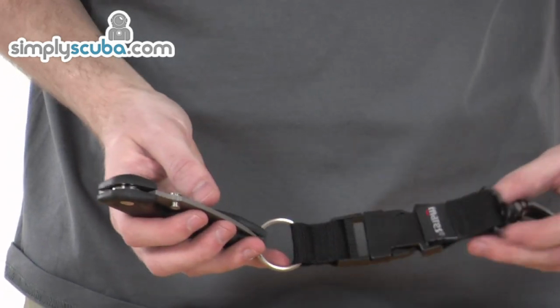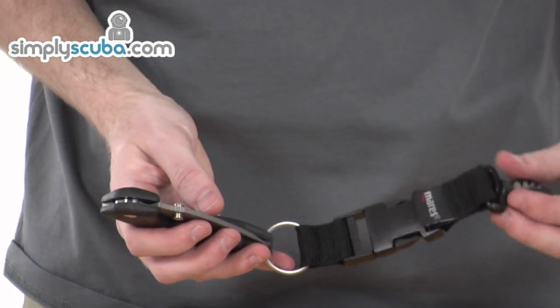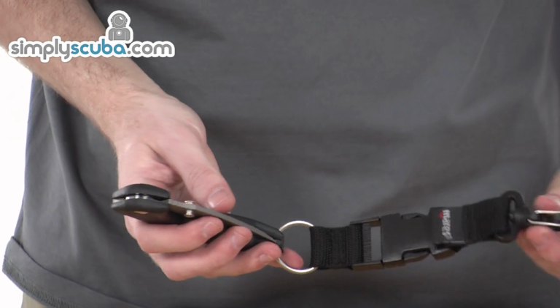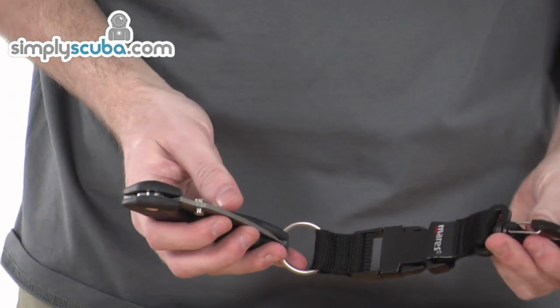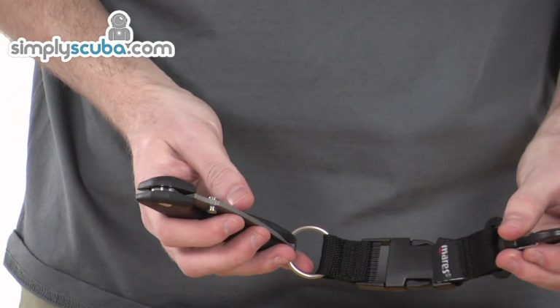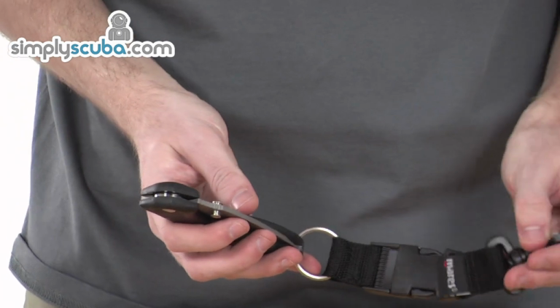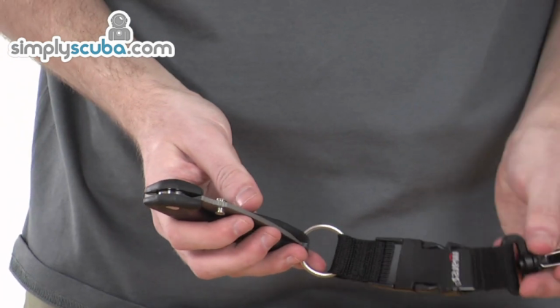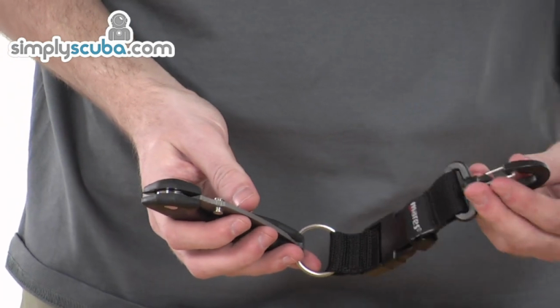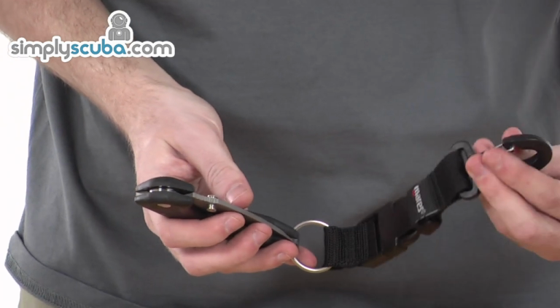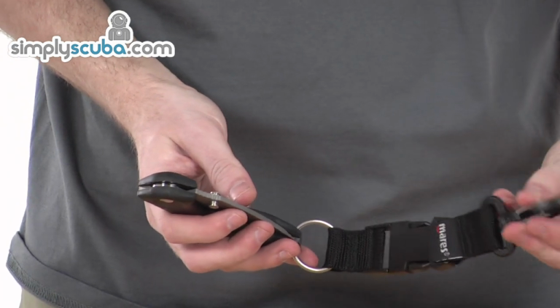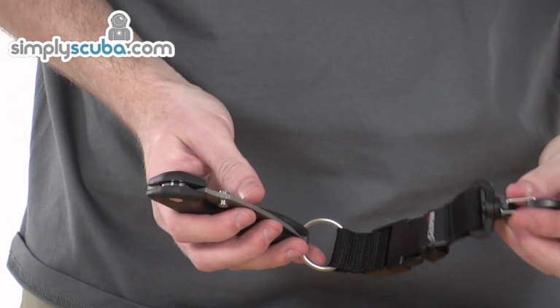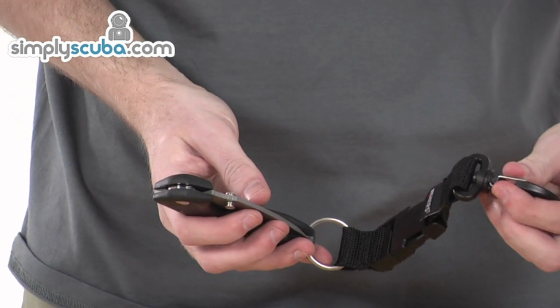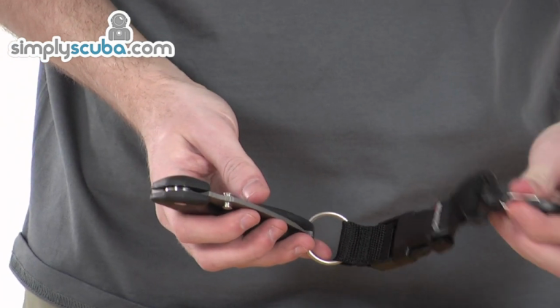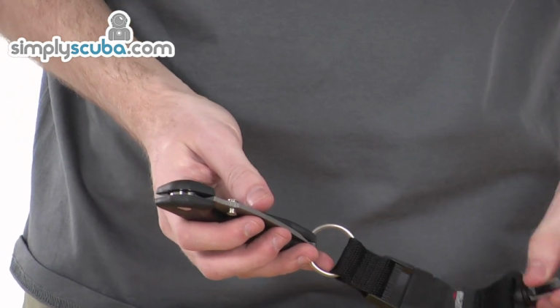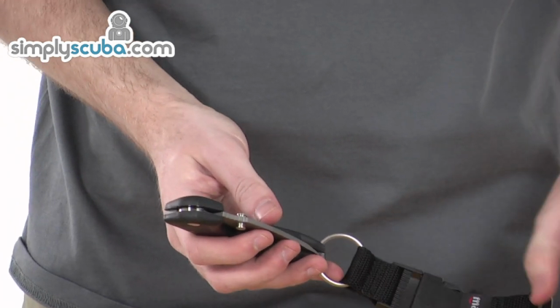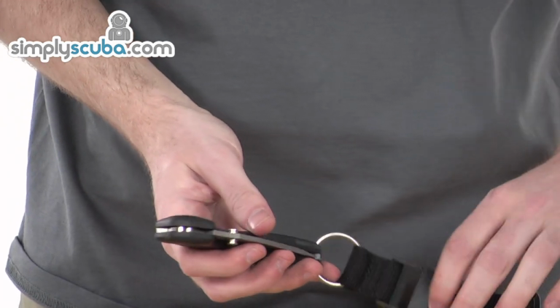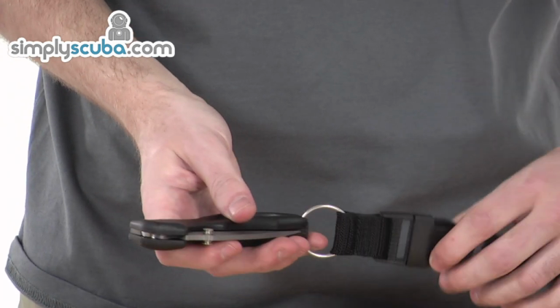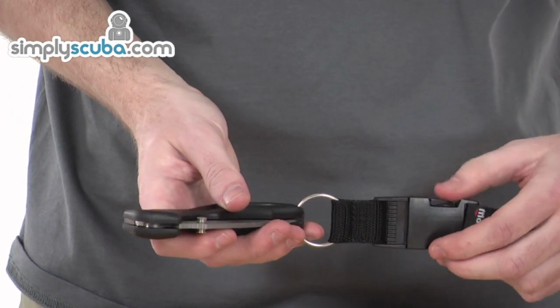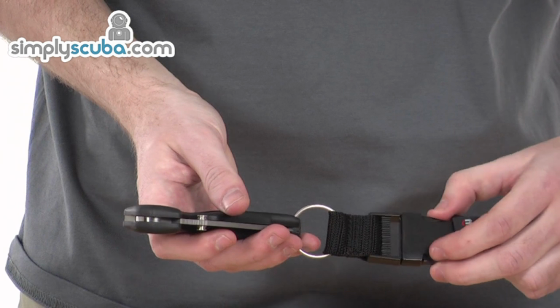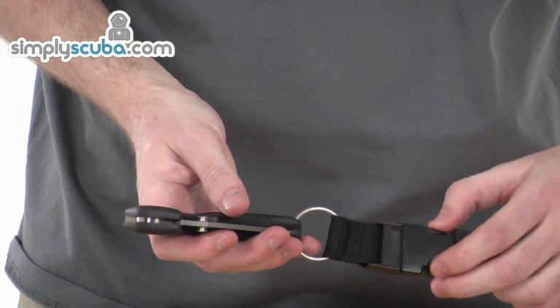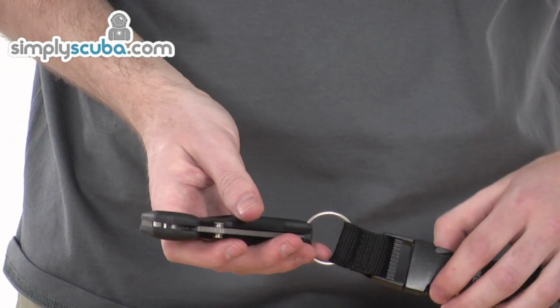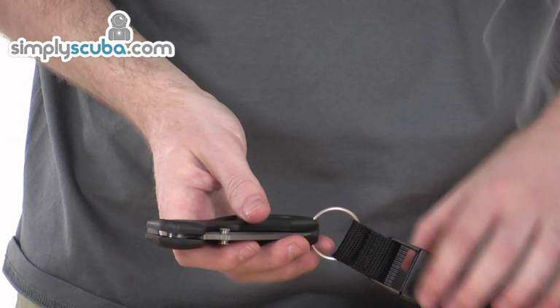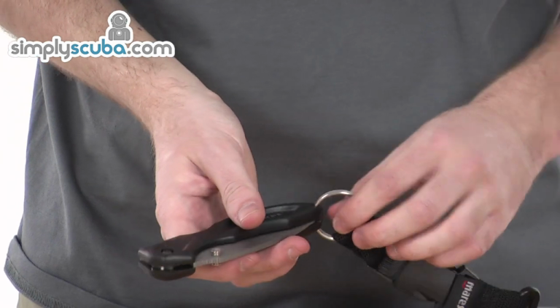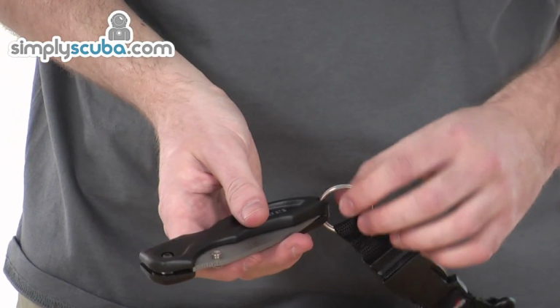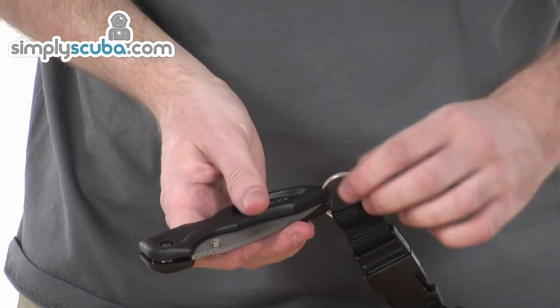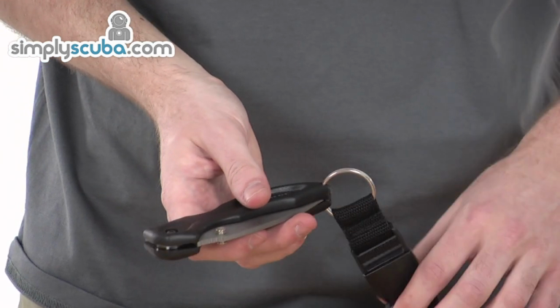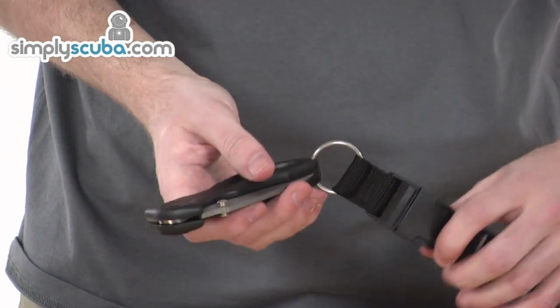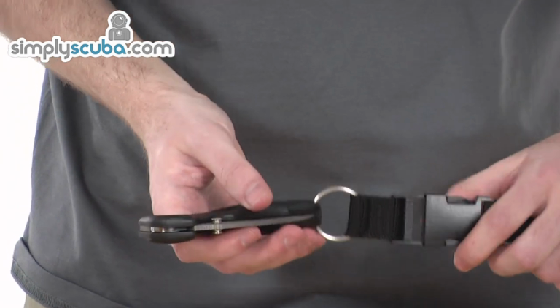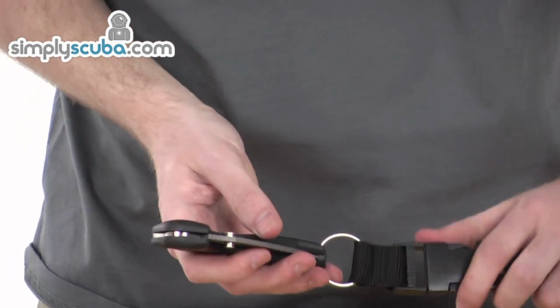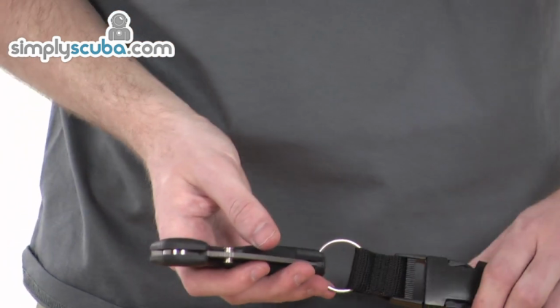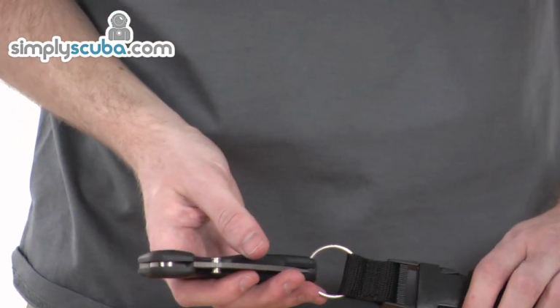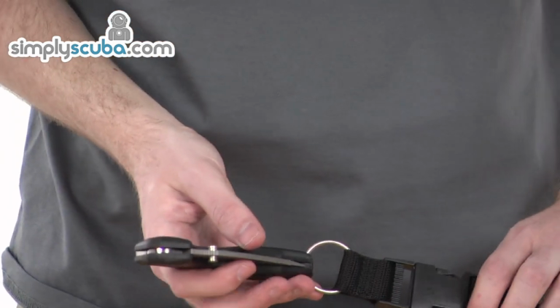It comes with a carabiner clip on the end. There's also an easy-to-use buckle system, which can all be attached to the knife, and it's really easily done.